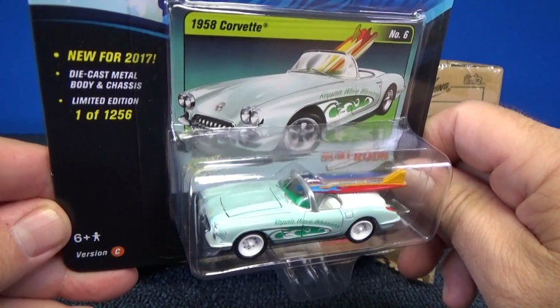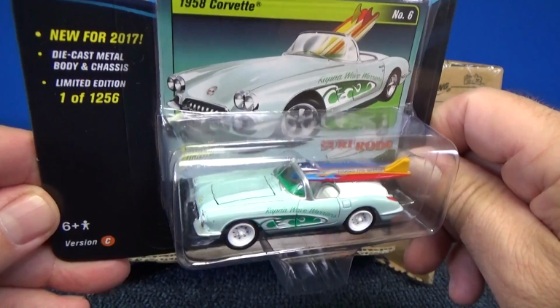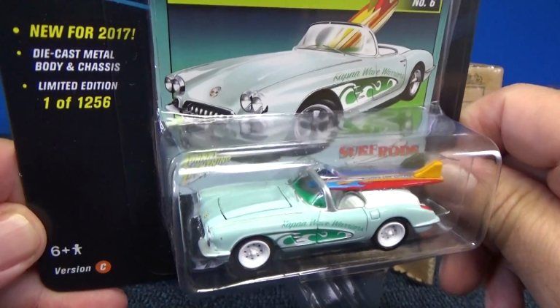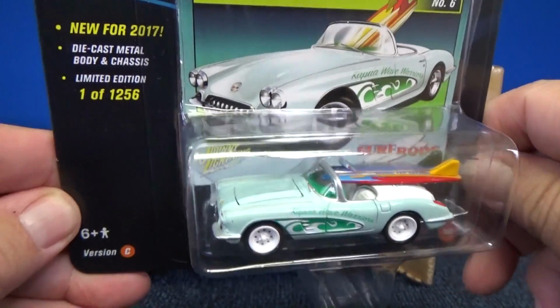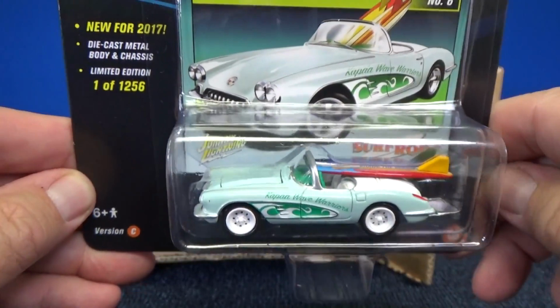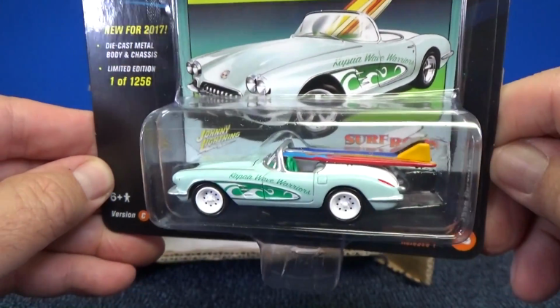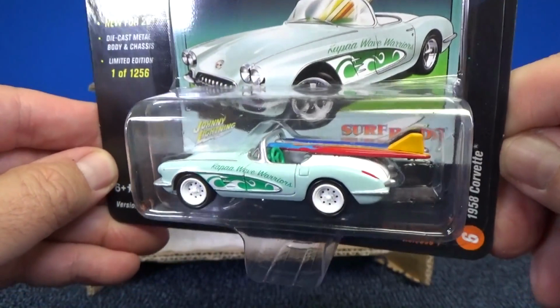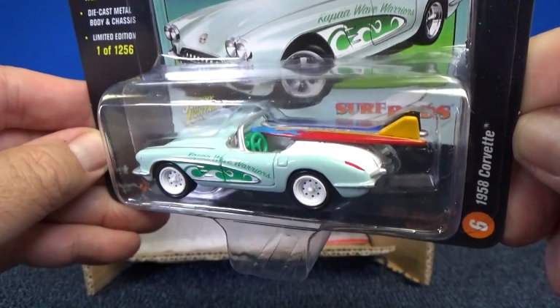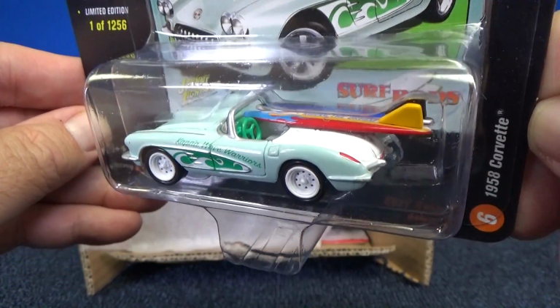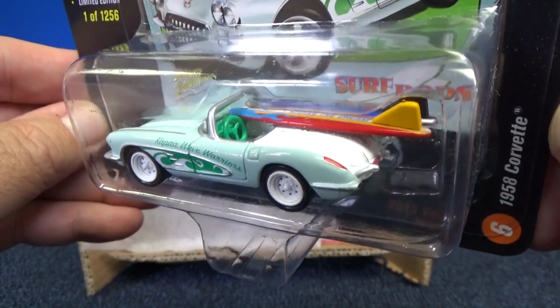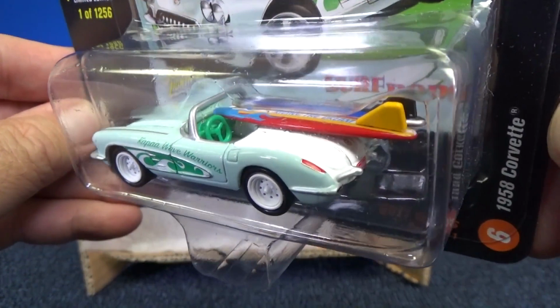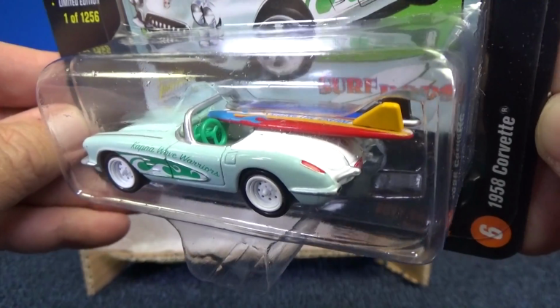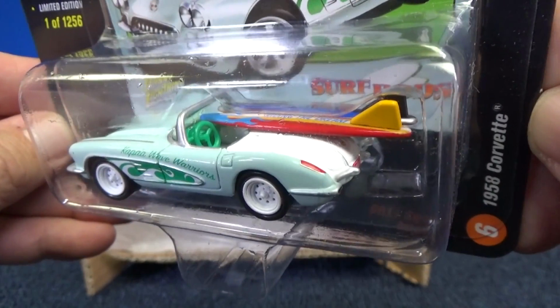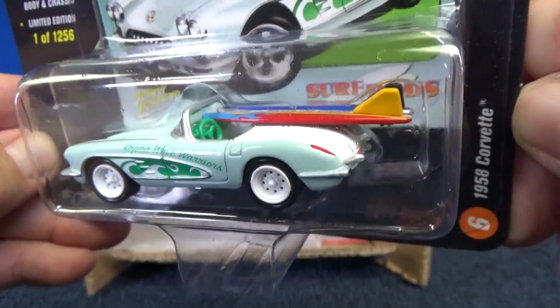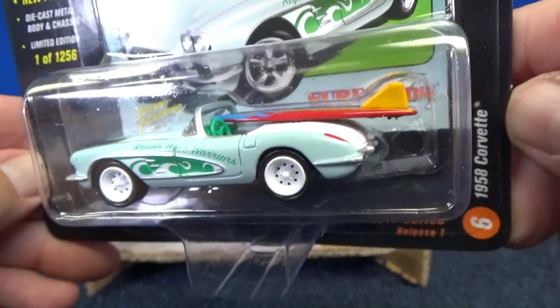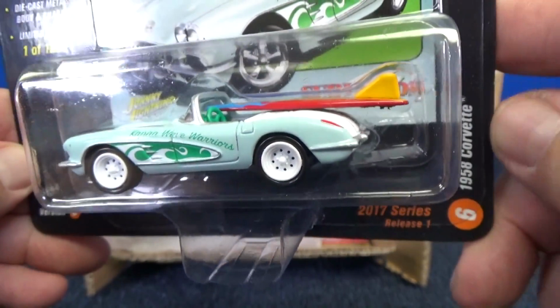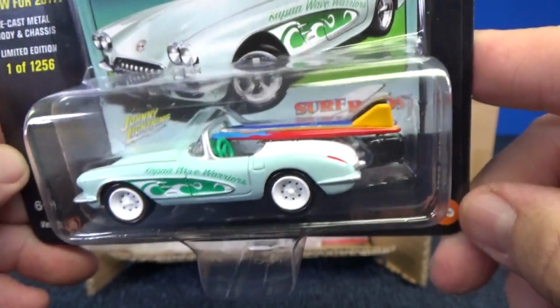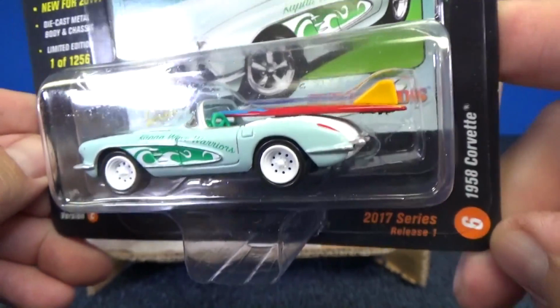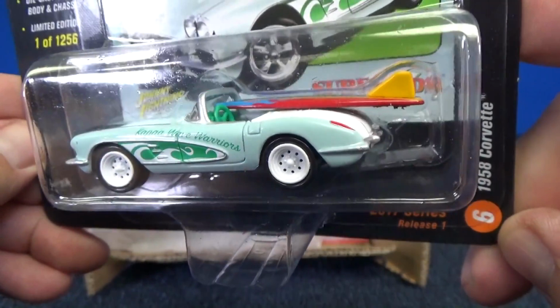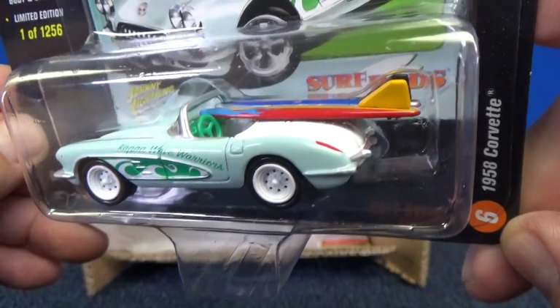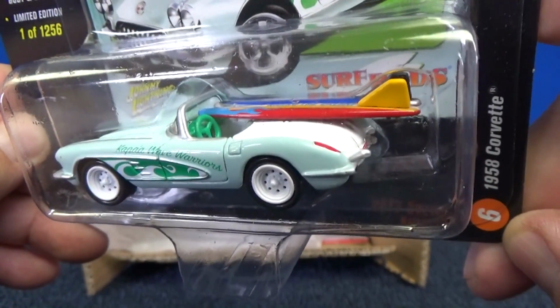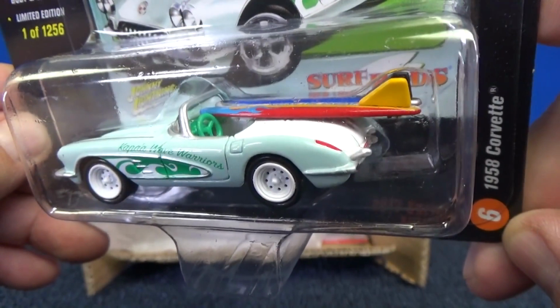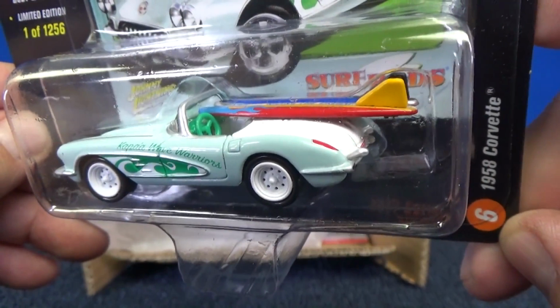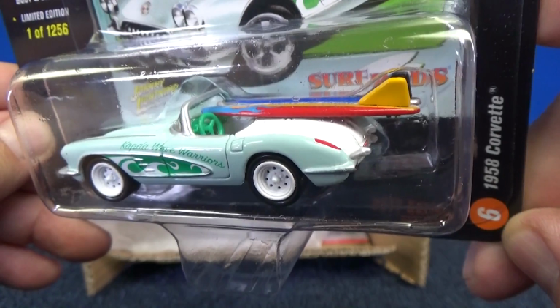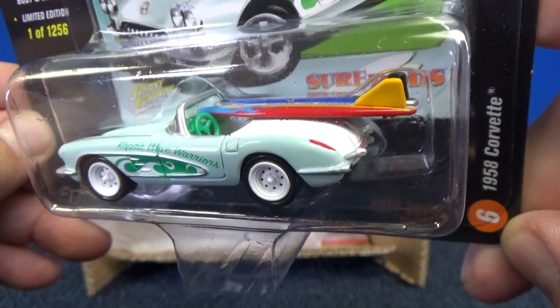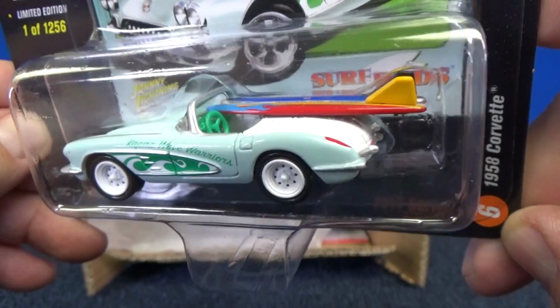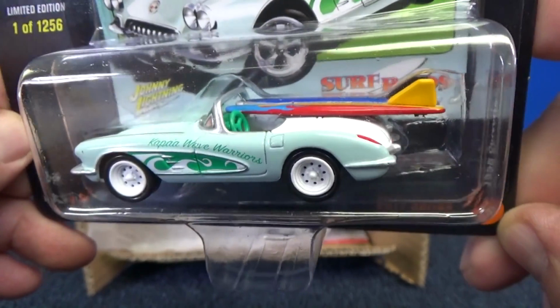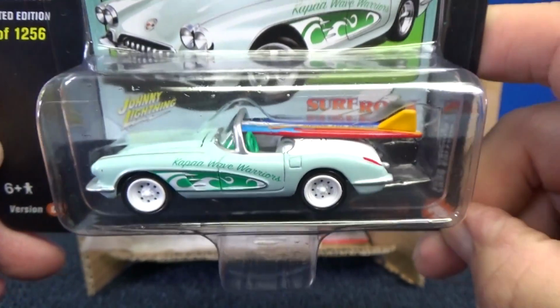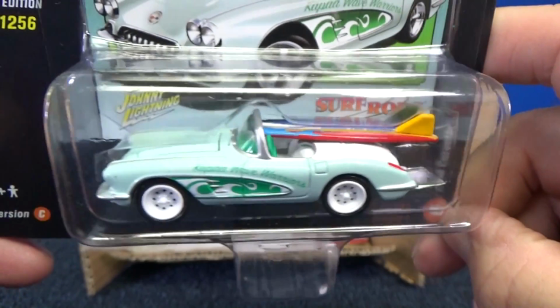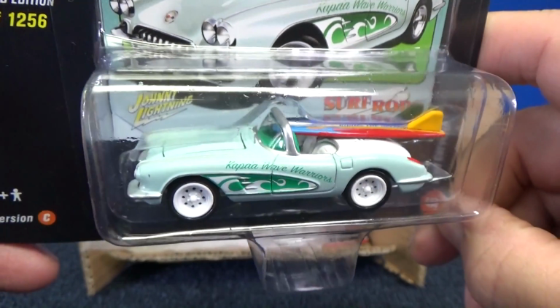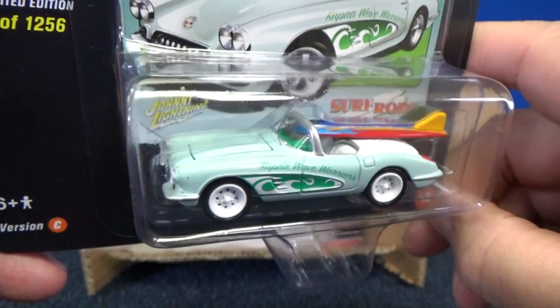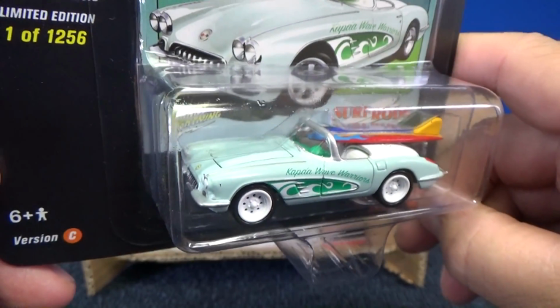Johnny Lightning started in the '60s. It changed hands a few times — a couple times, yeah, a few times actually. But now they're back in the original hands. Here we have the 1958 Corvette in like a seafoam green.